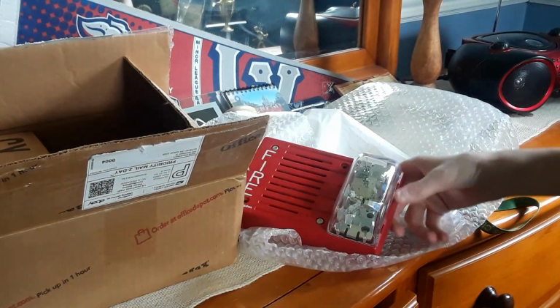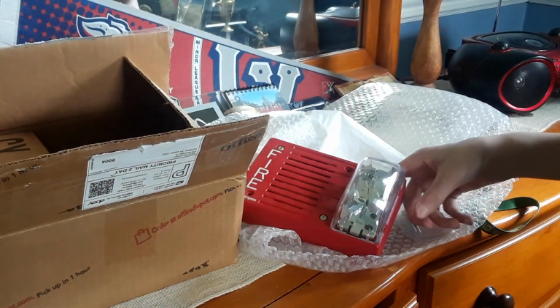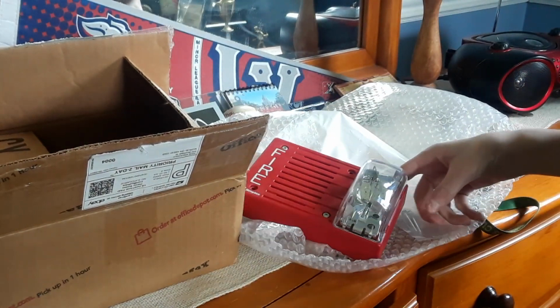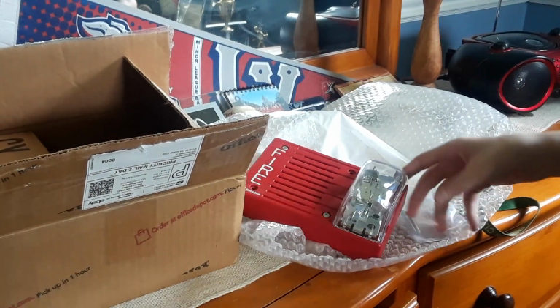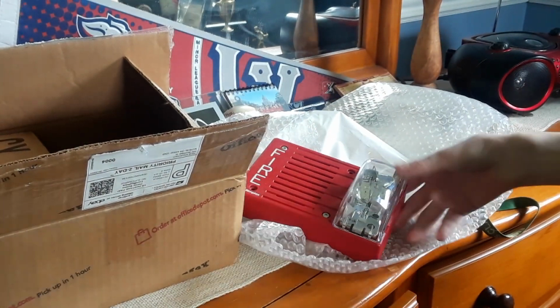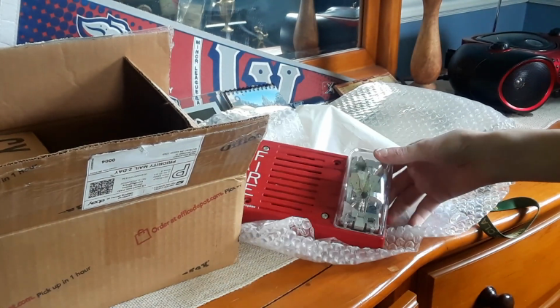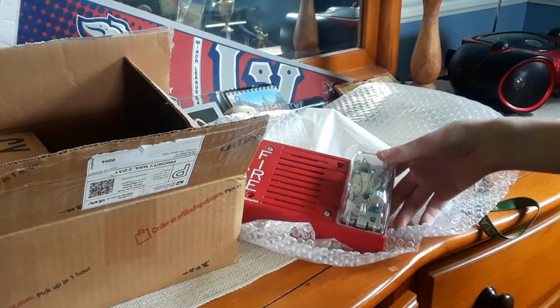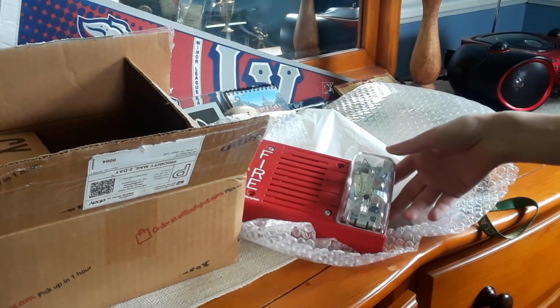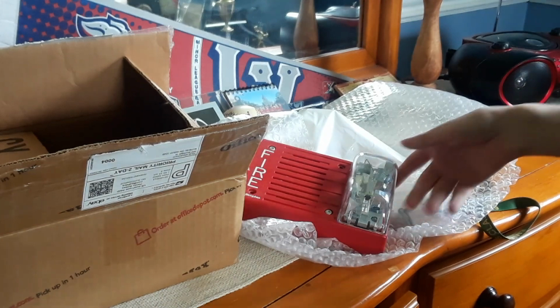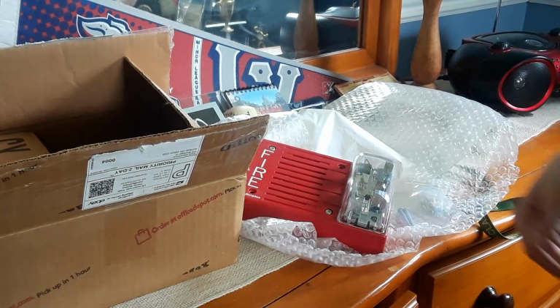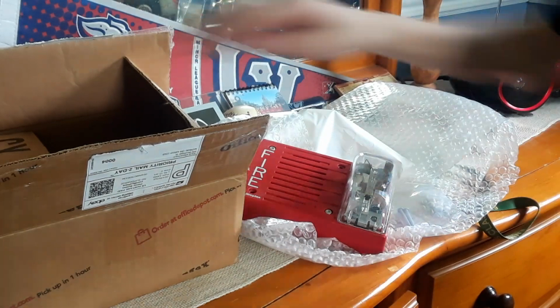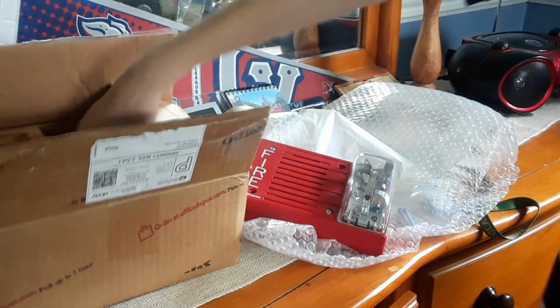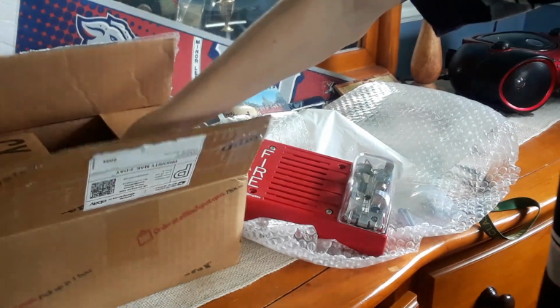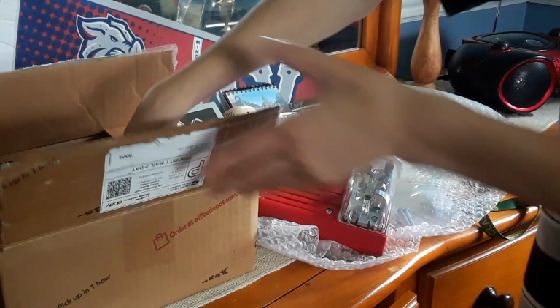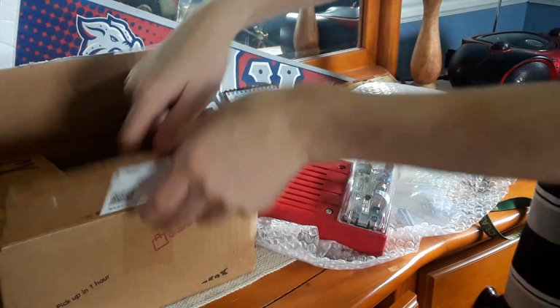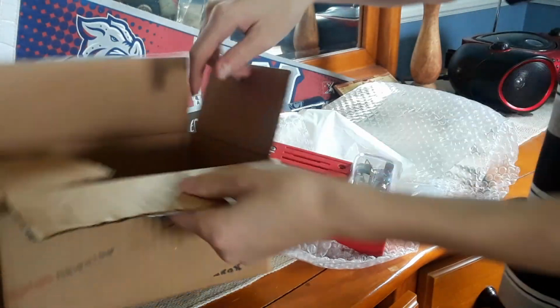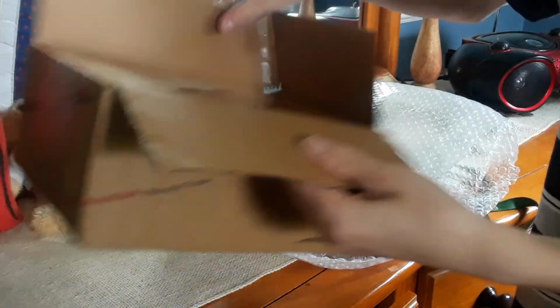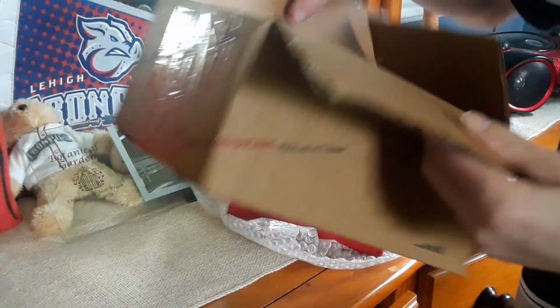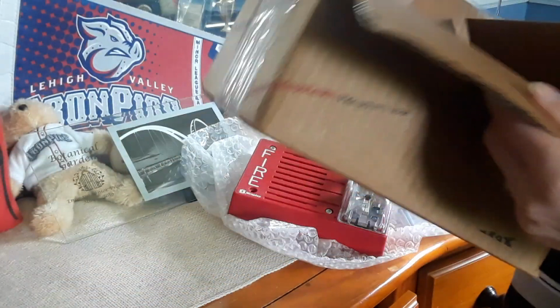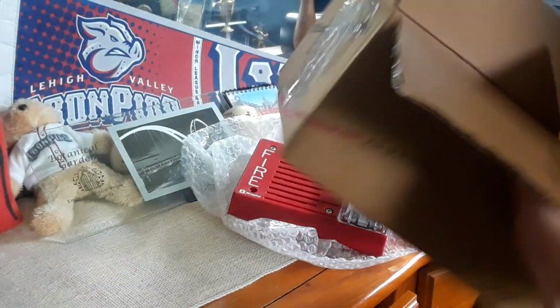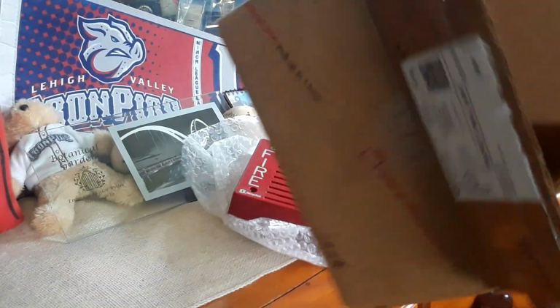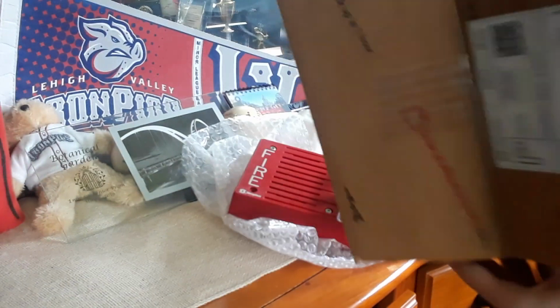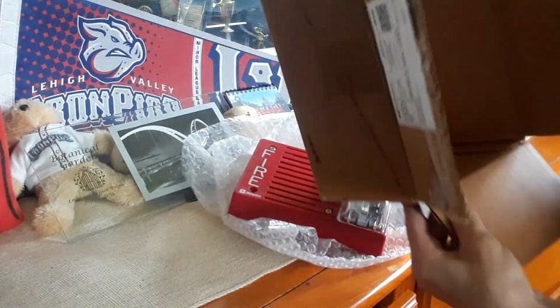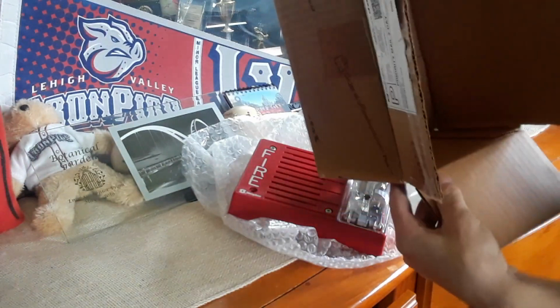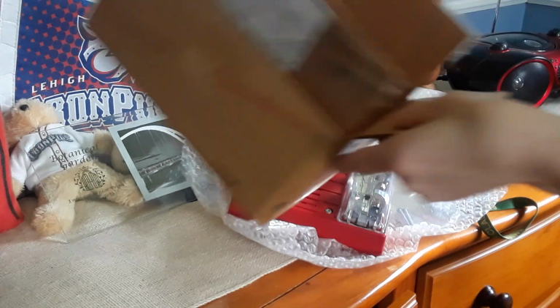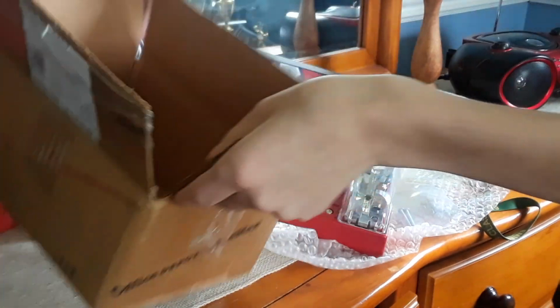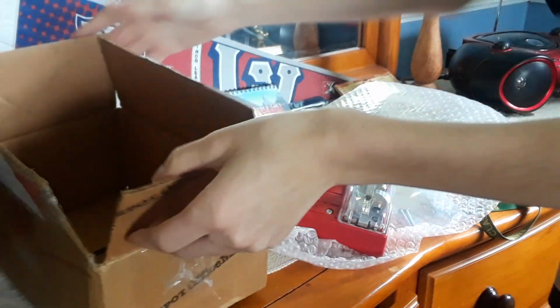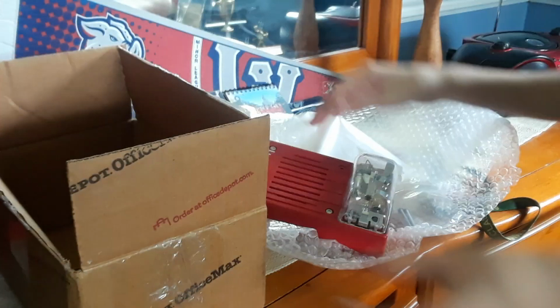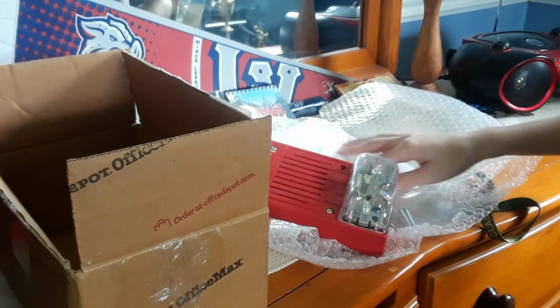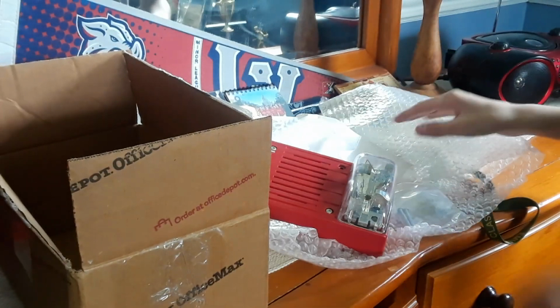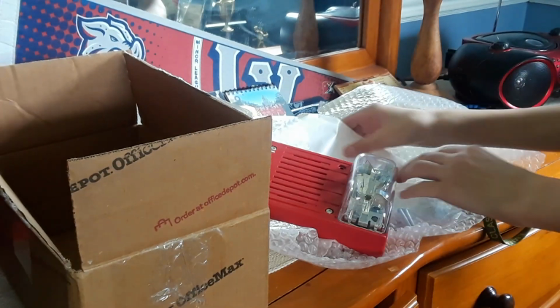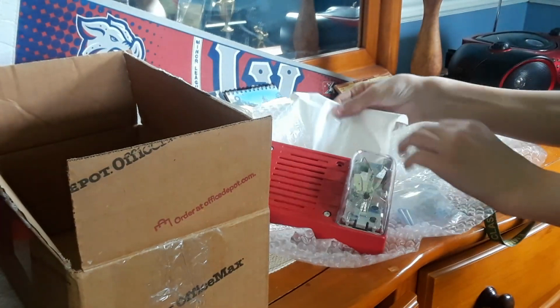I do plan on getting more of these sometime in the near future. Actually, let's see if there's anything else in here. Nope, nothing else — just the actual fire alarm itself.